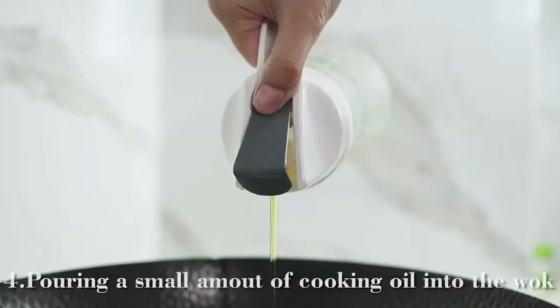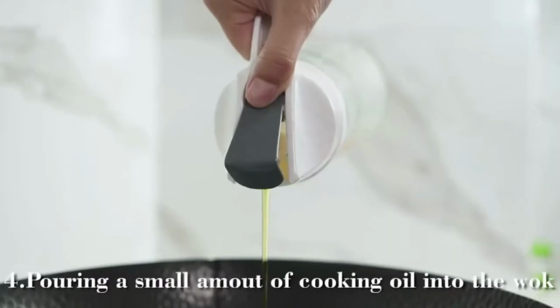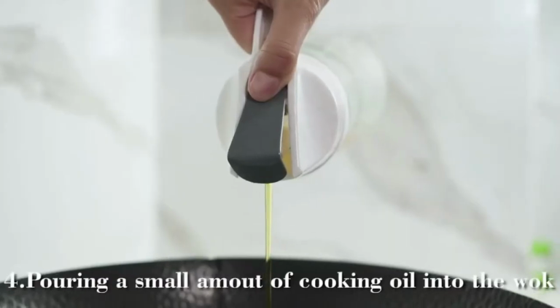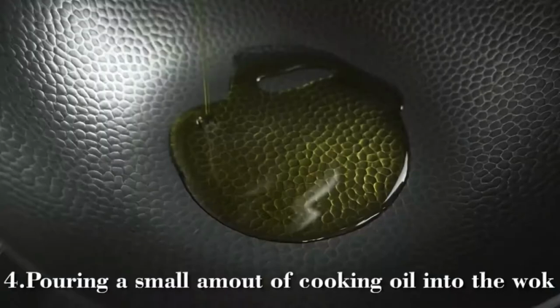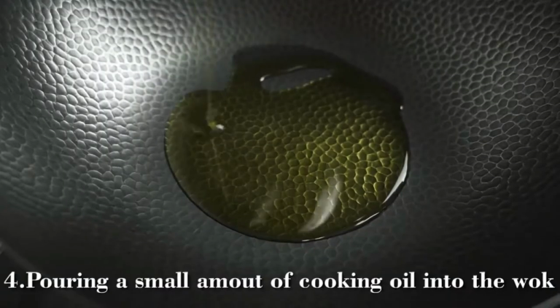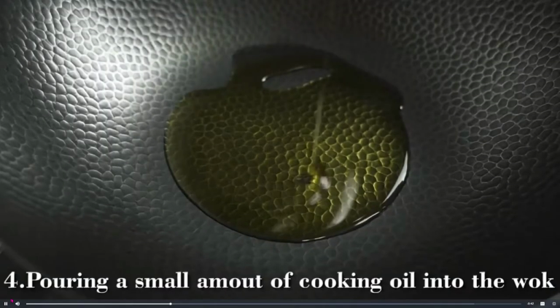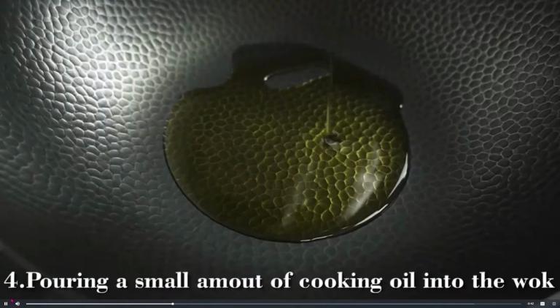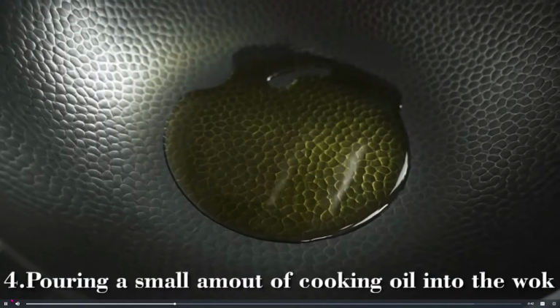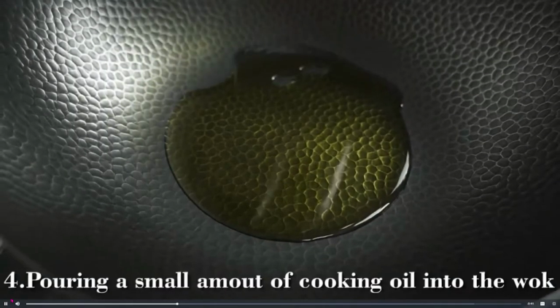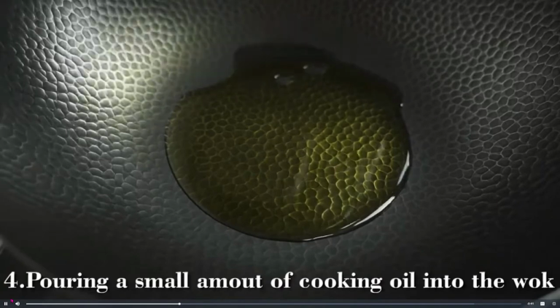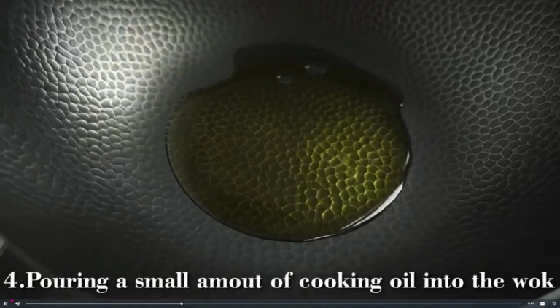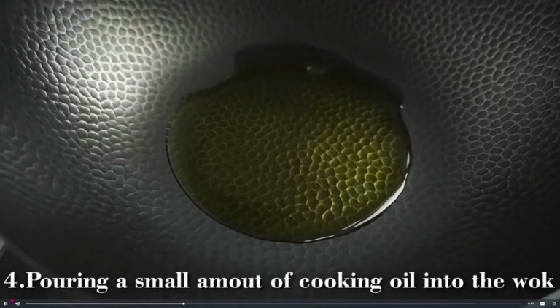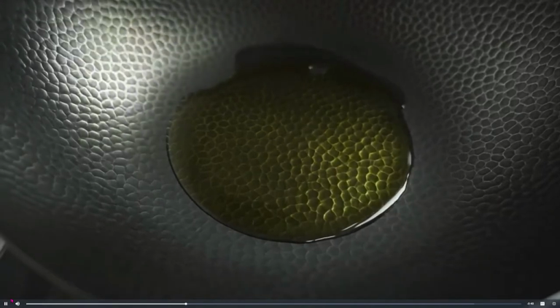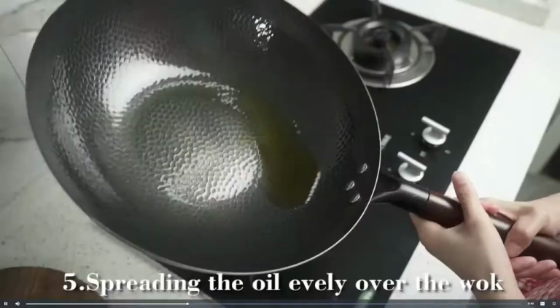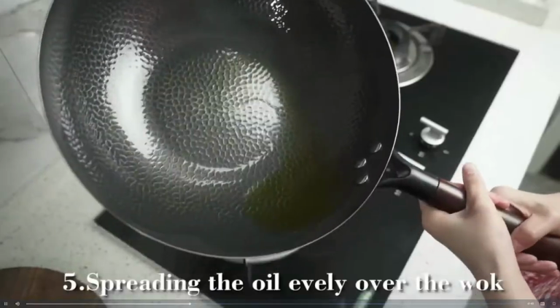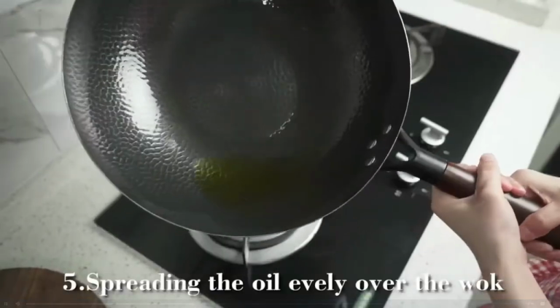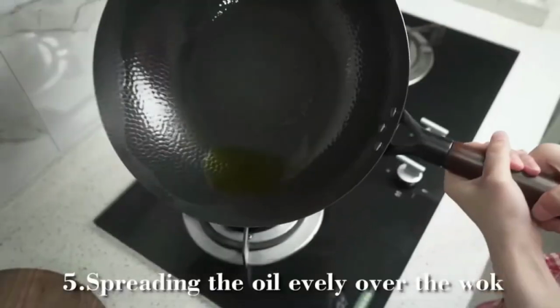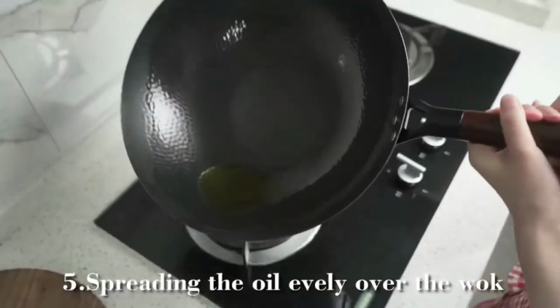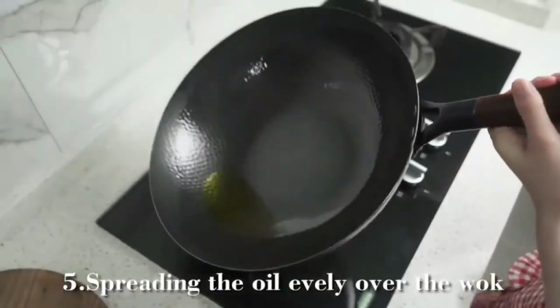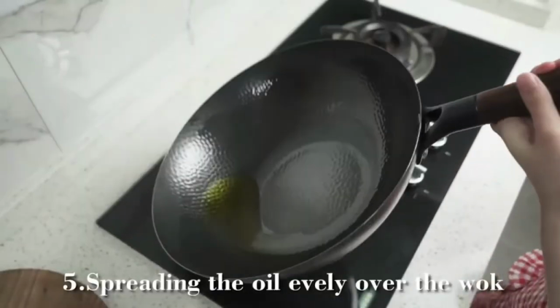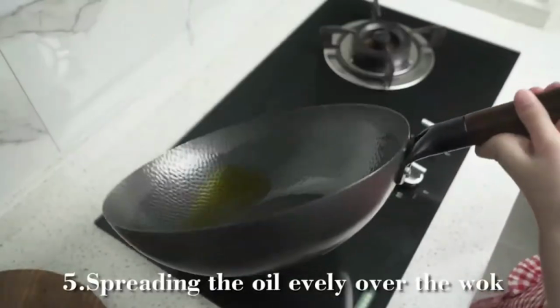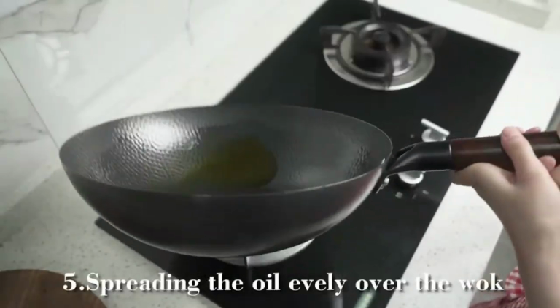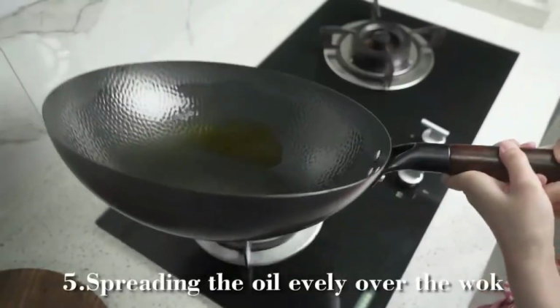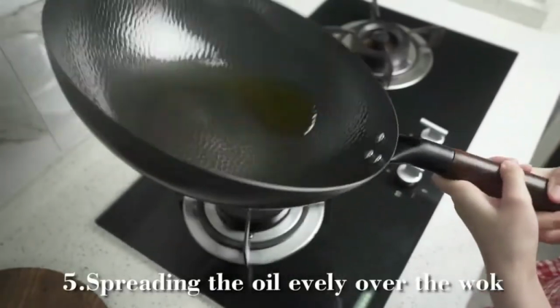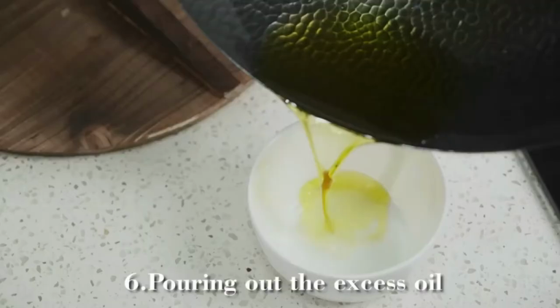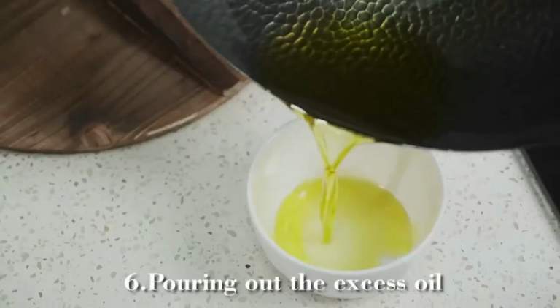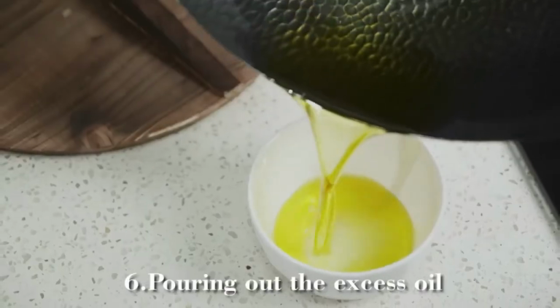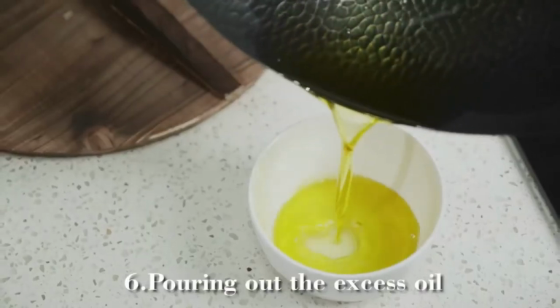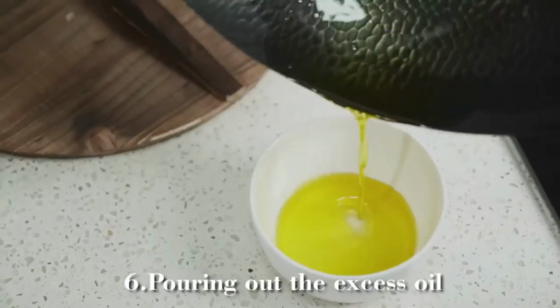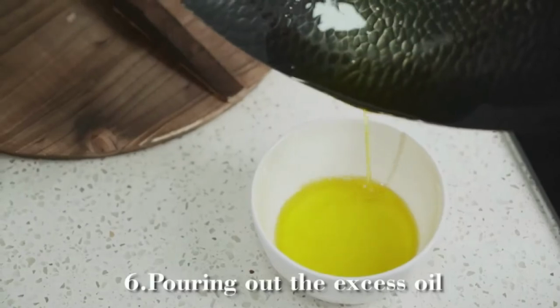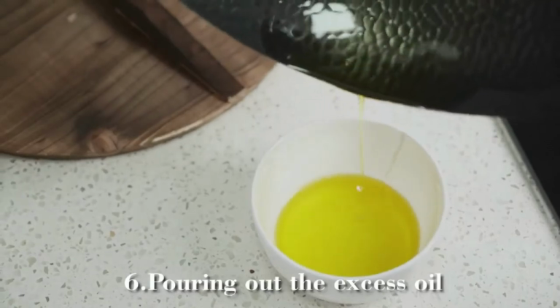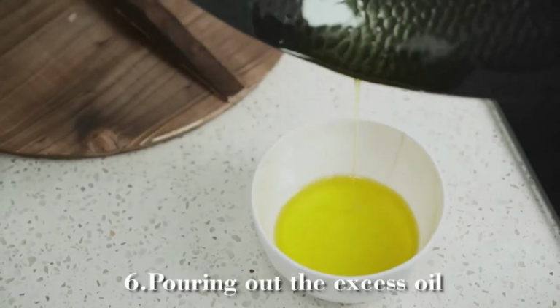Pour a small amount of cooking oil into the wok and spread it evenly over the surface, then pour out the excess oil.